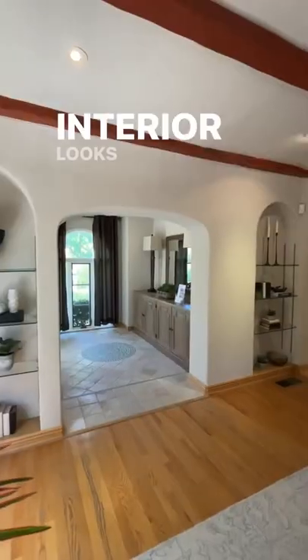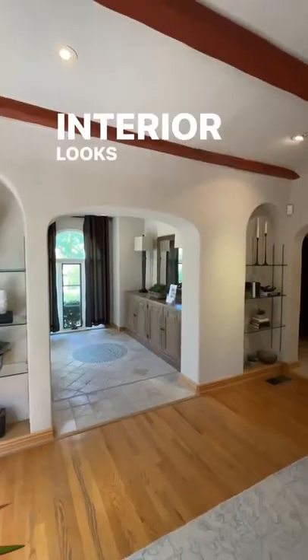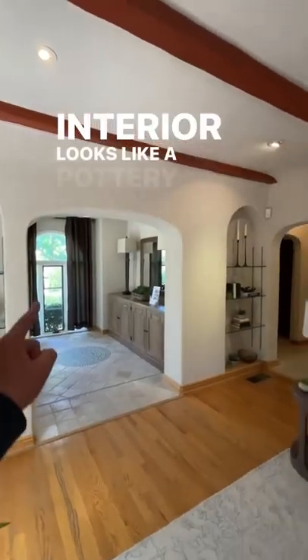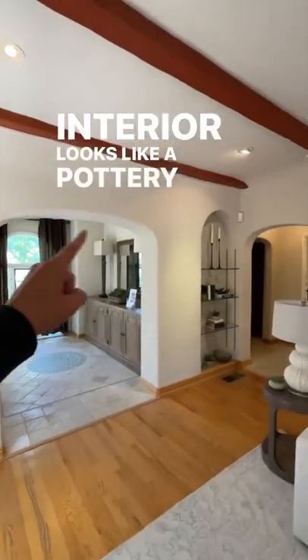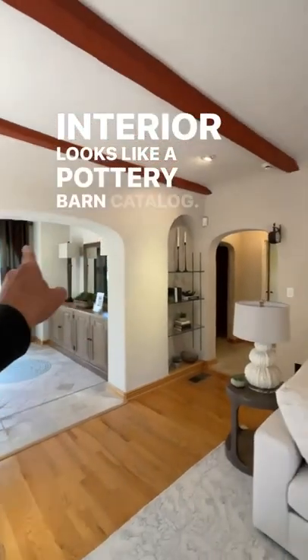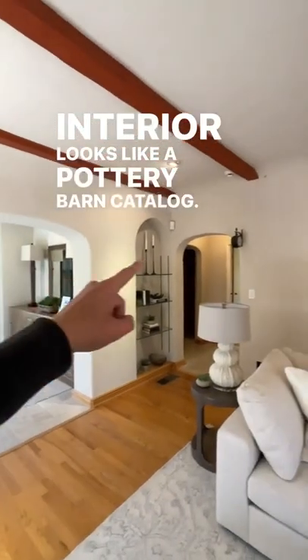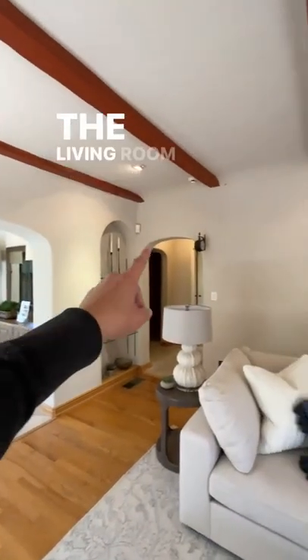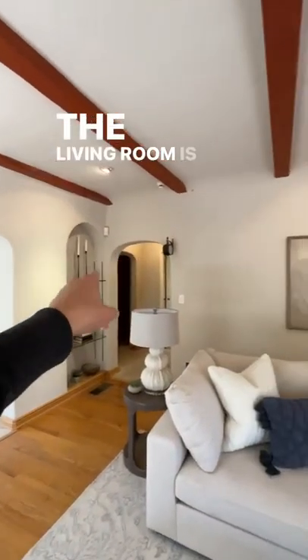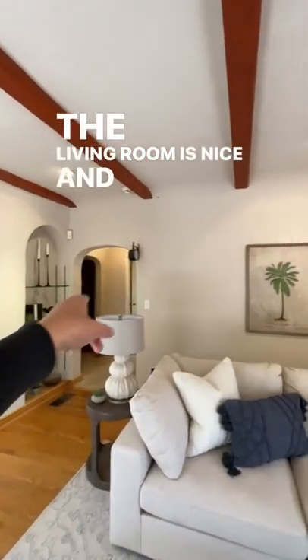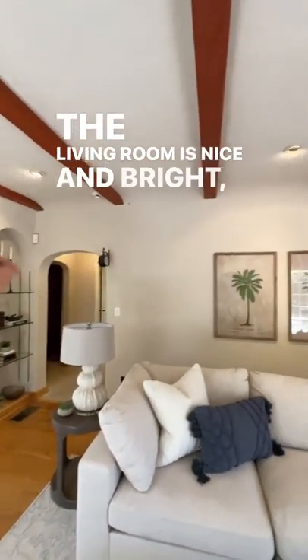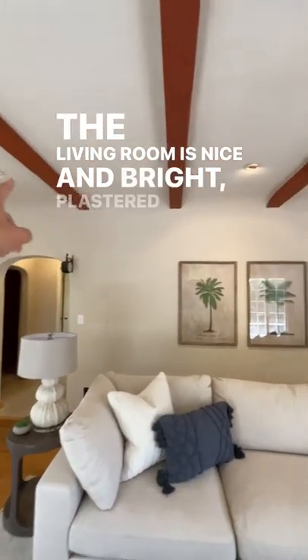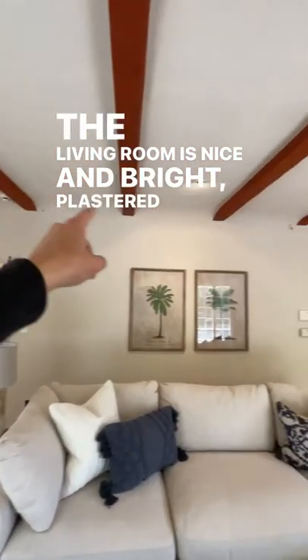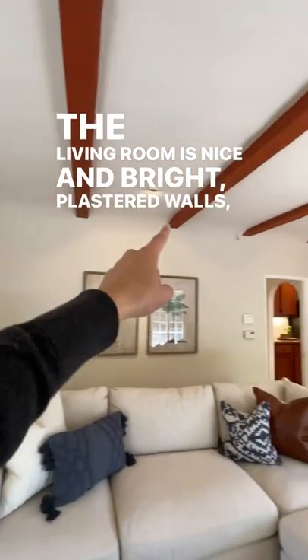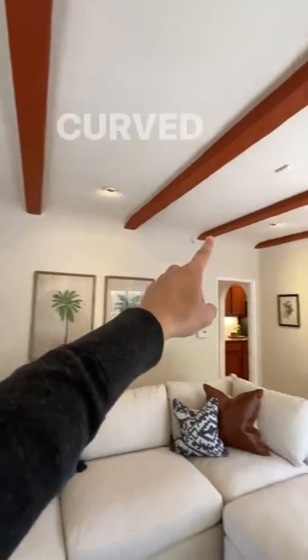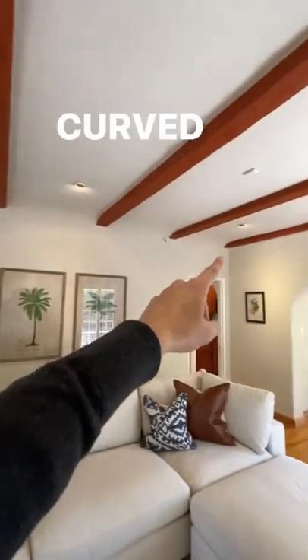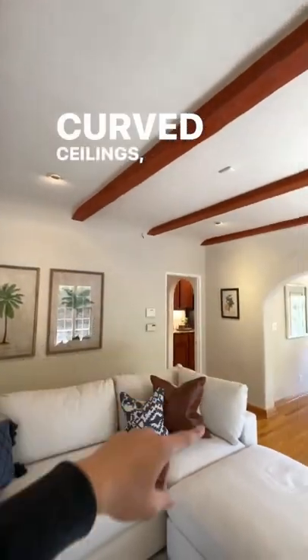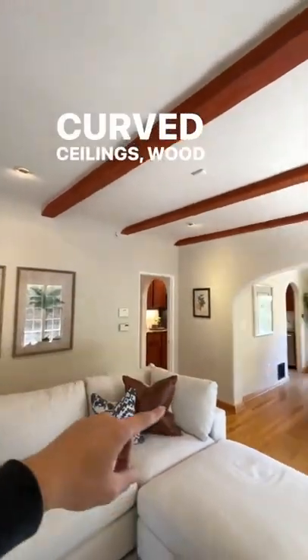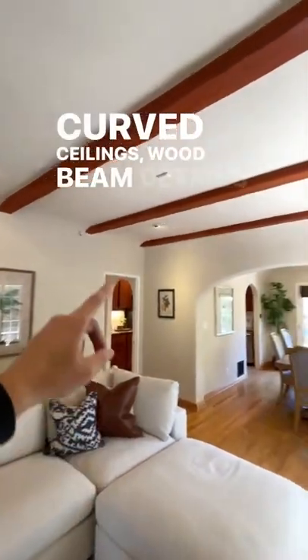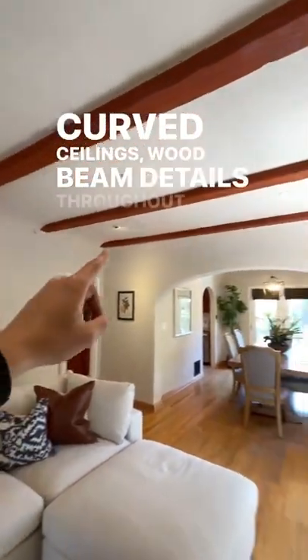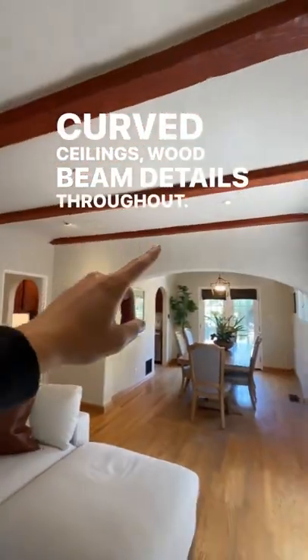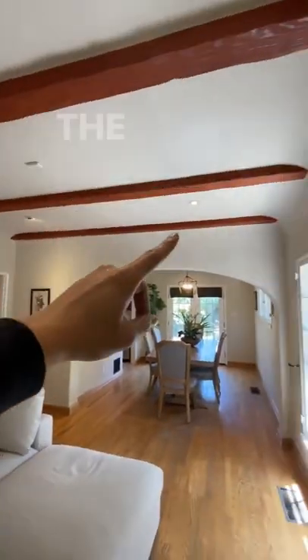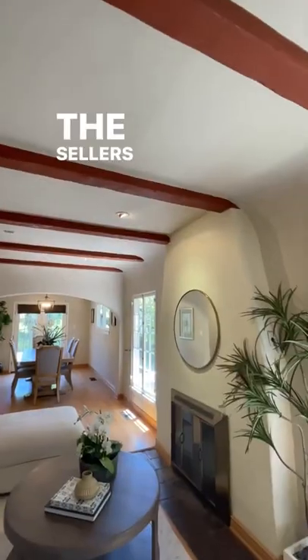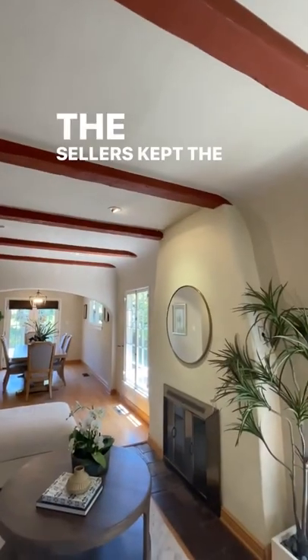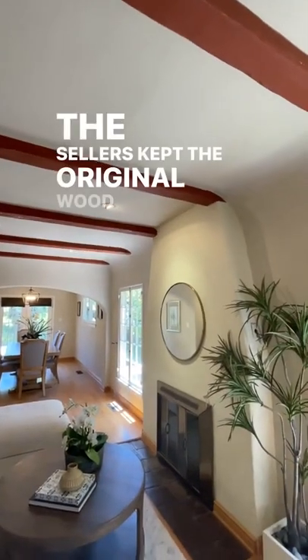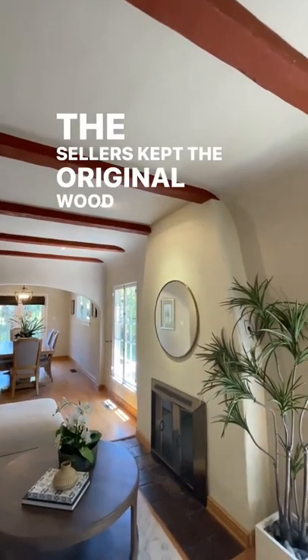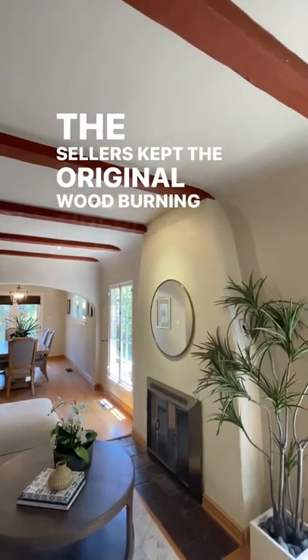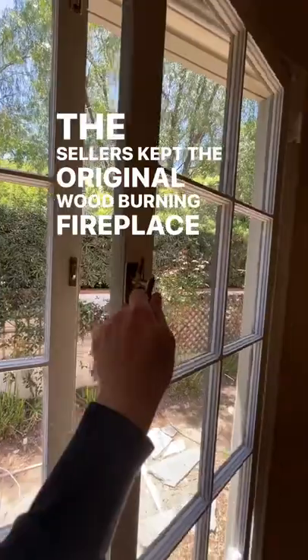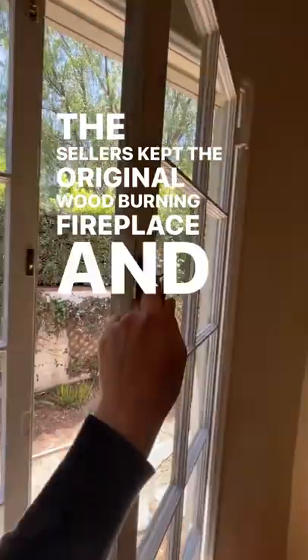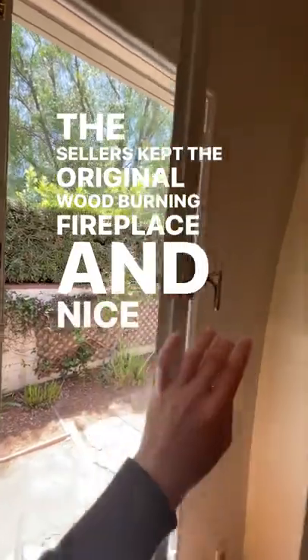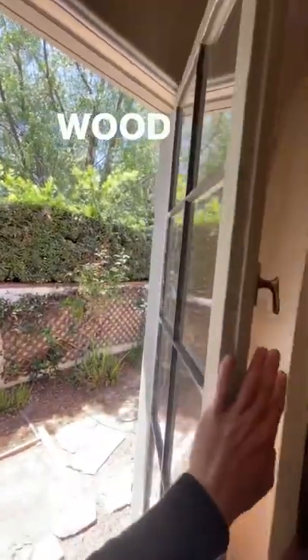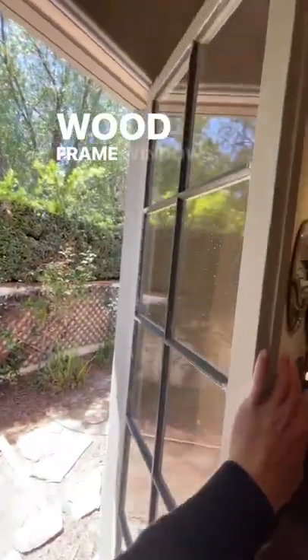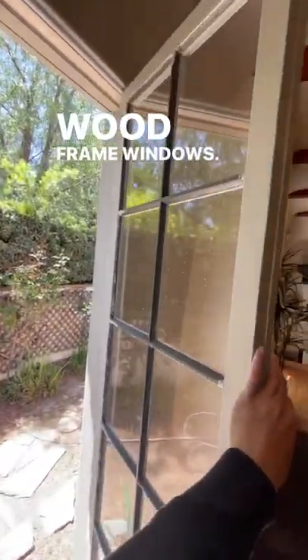The interior looks like a Pottery Barn catalog. The living room is nice and bright, with plaster walls, high curved ceilings, and wood beam details throughout. The sellers kept the original wood burning fireplace and nice wood frame windows.